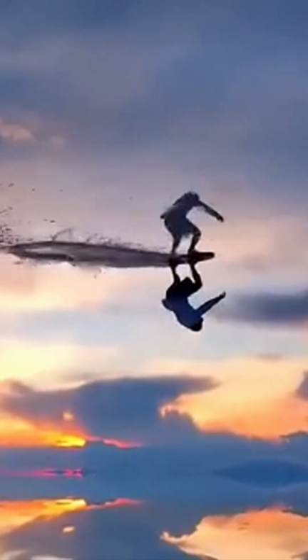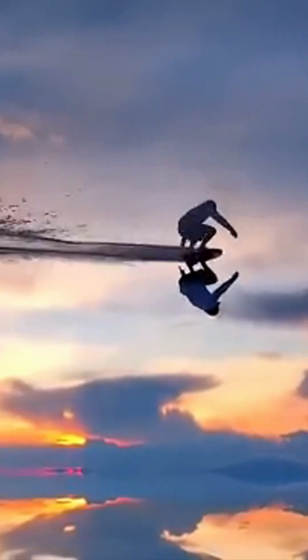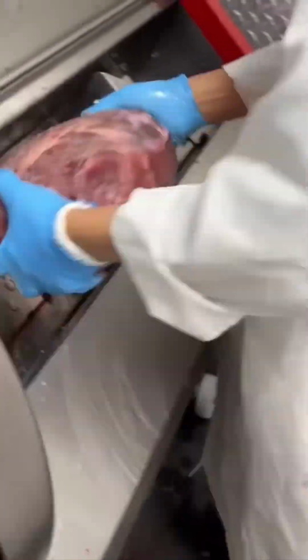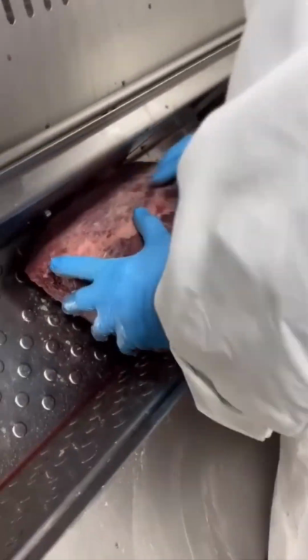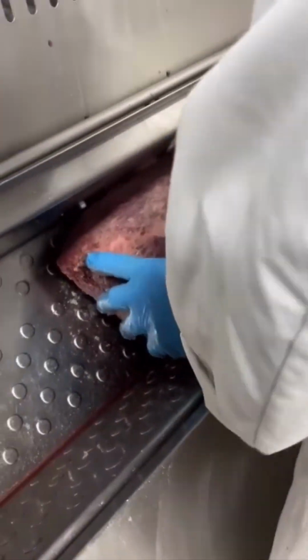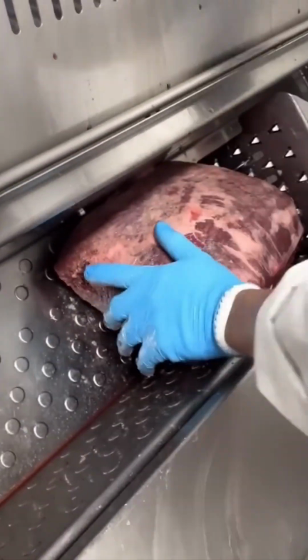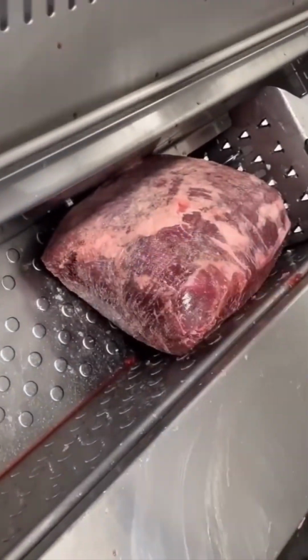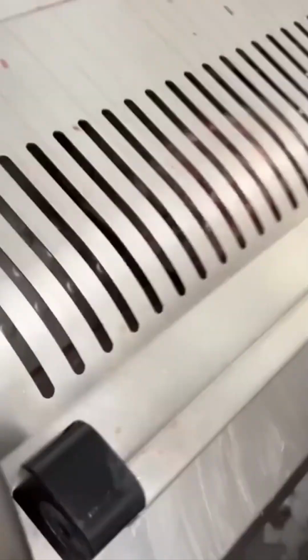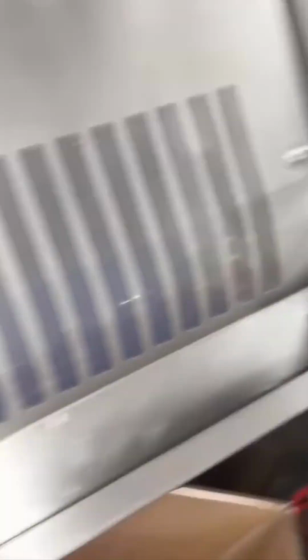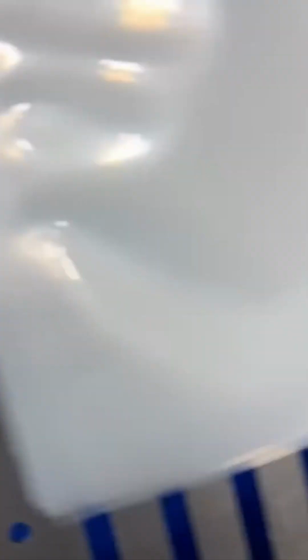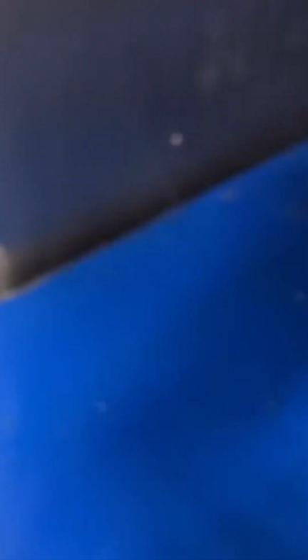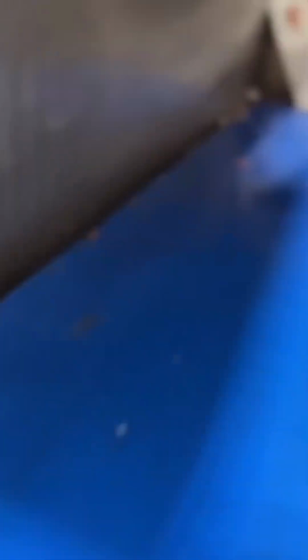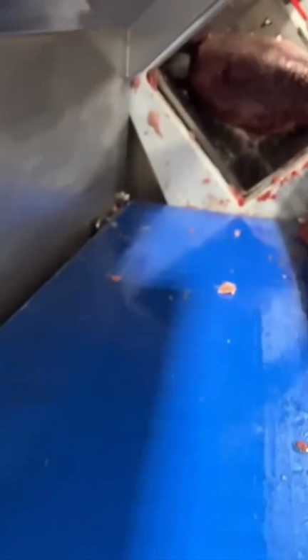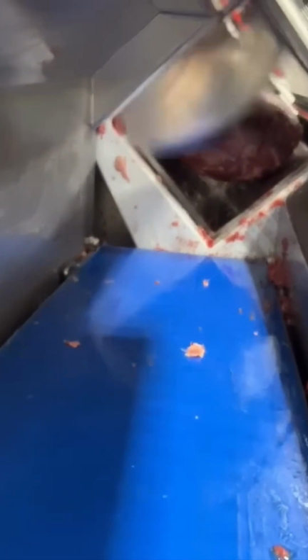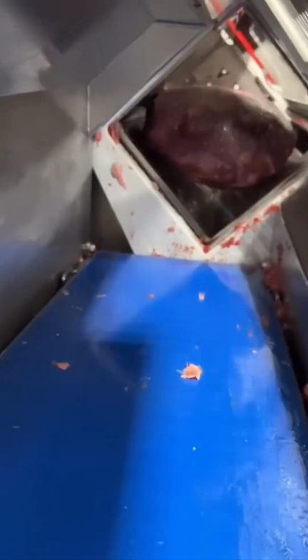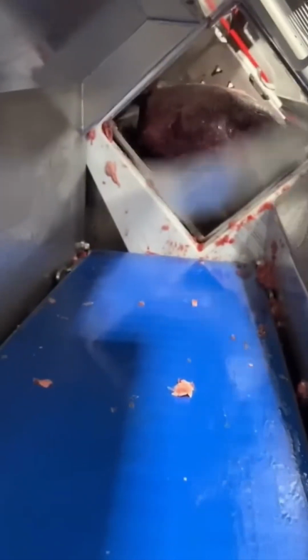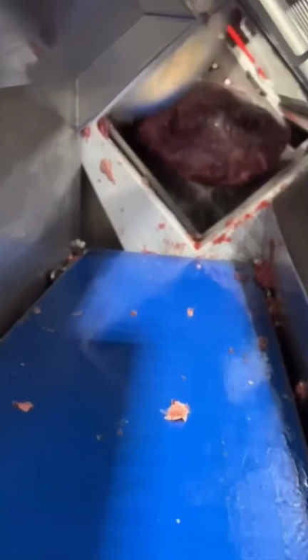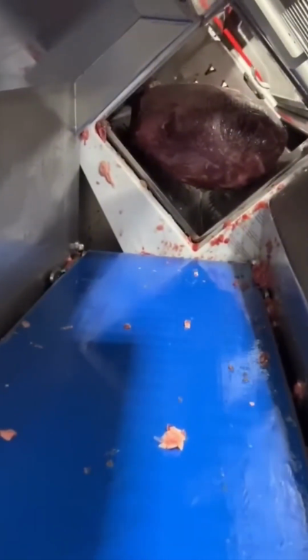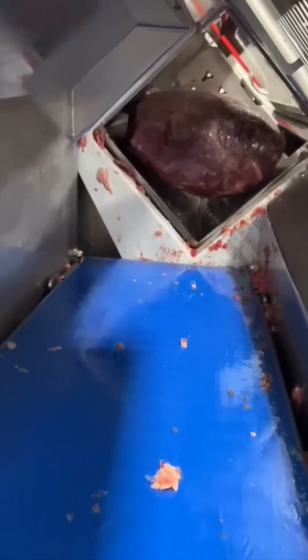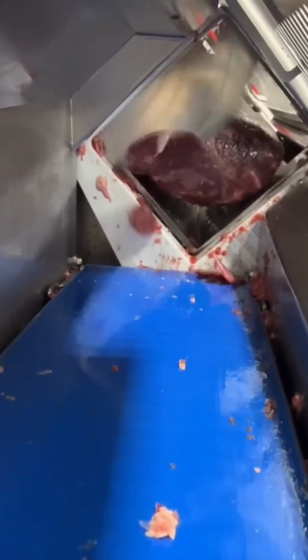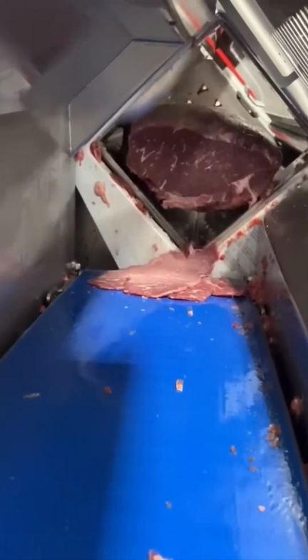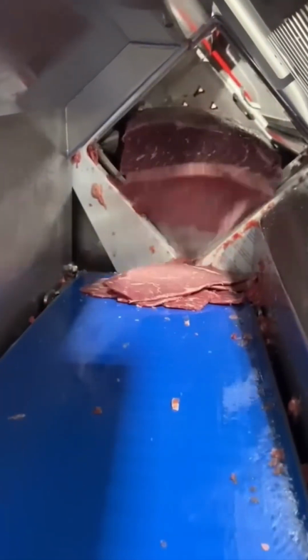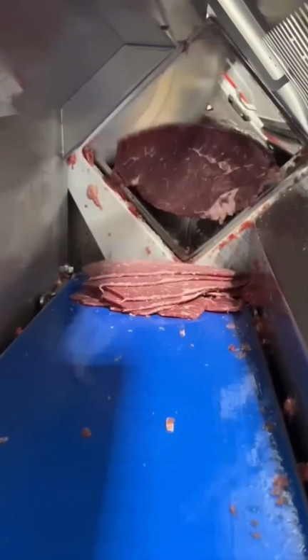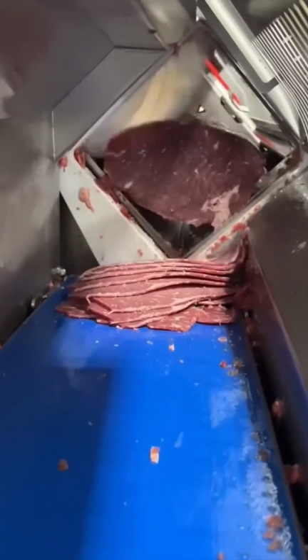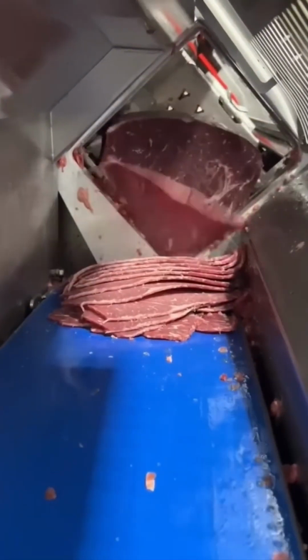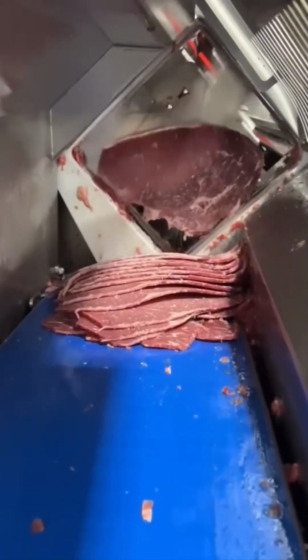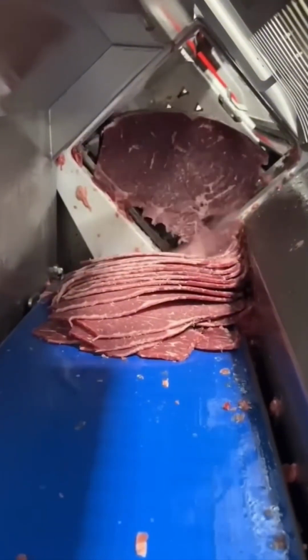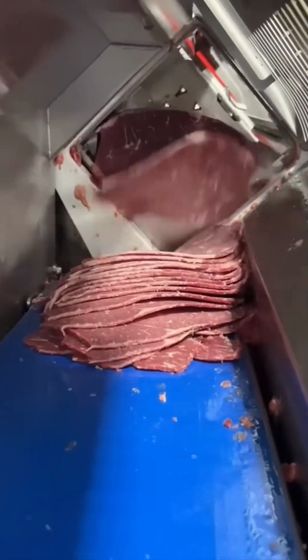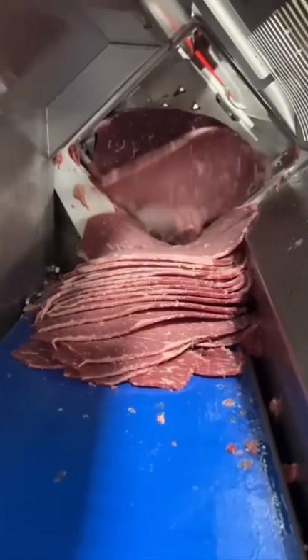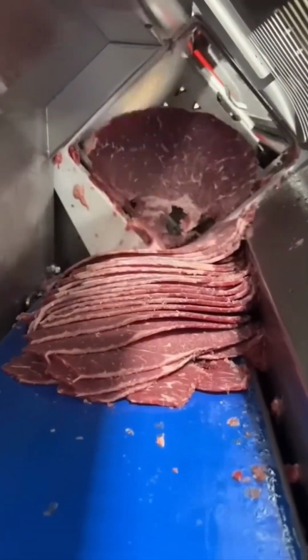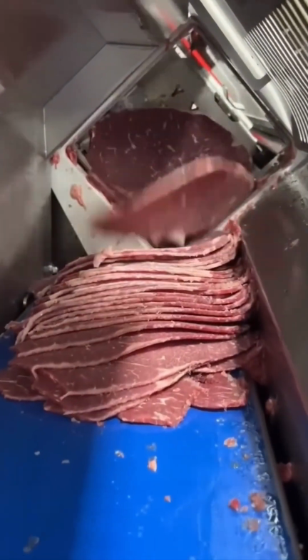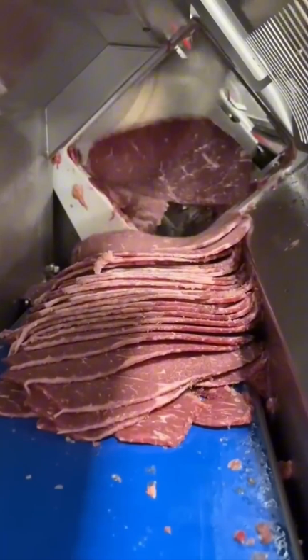Now meat slicing goes automated. Razor-sharp blades cut through protein like butter, transforming butchery into ballet.